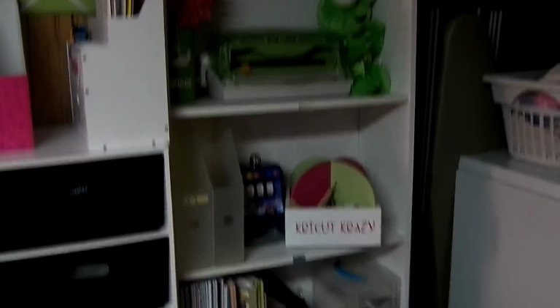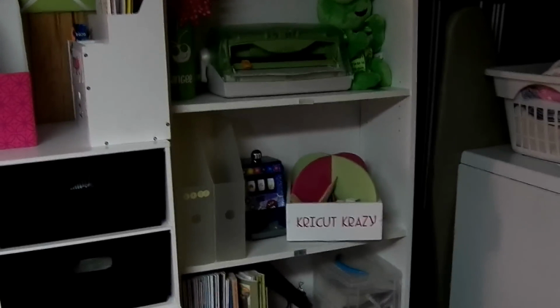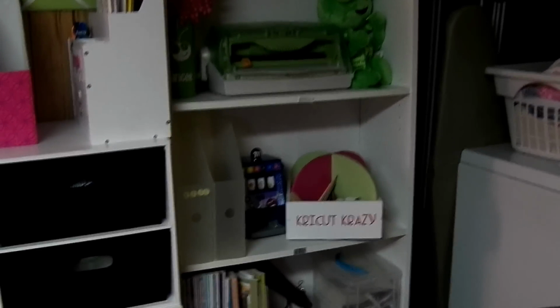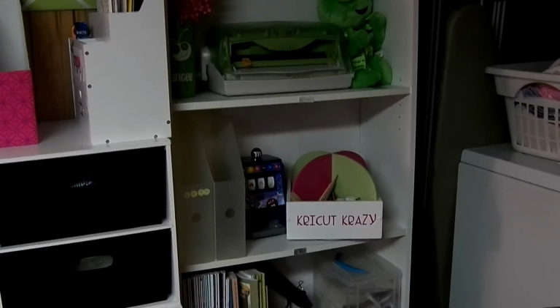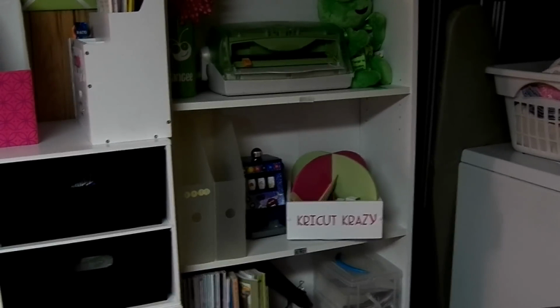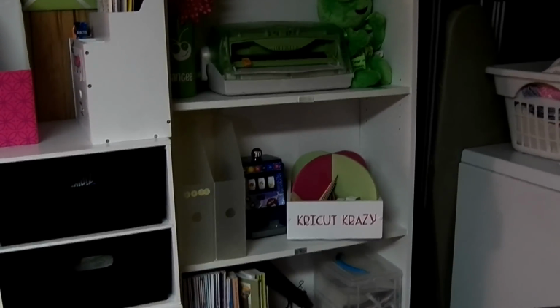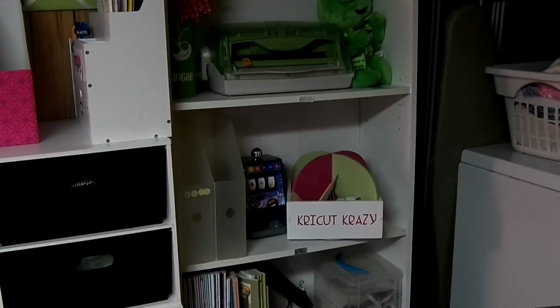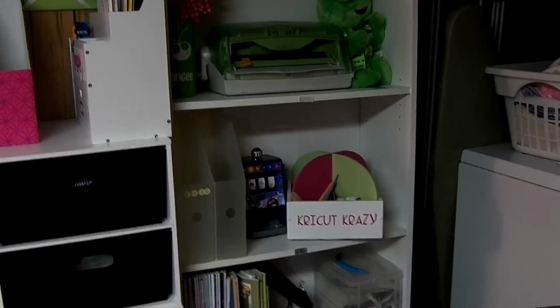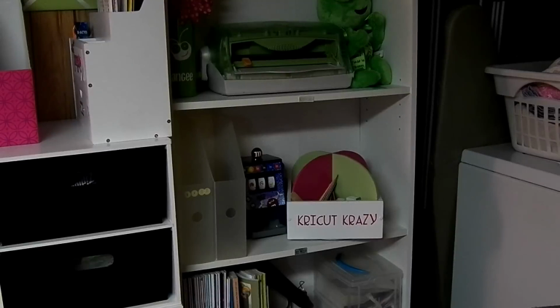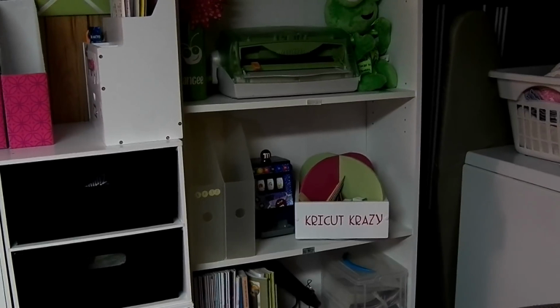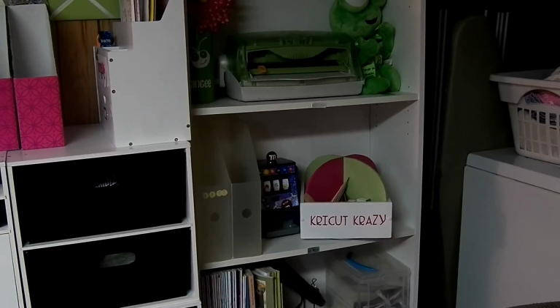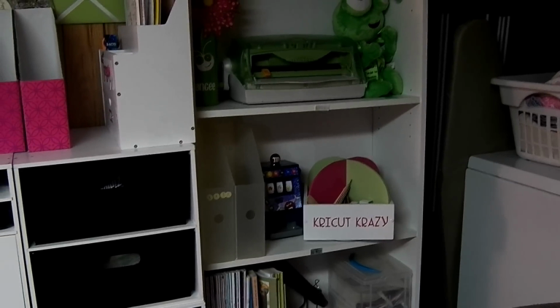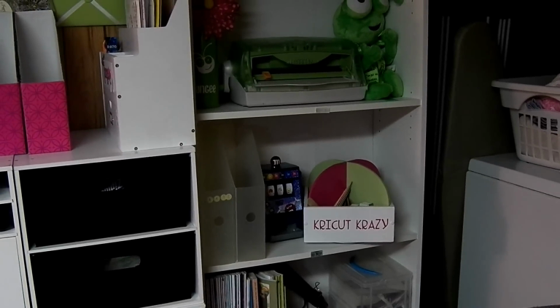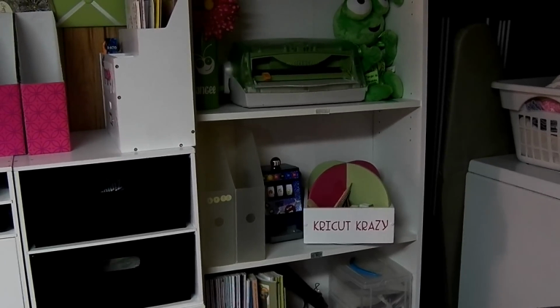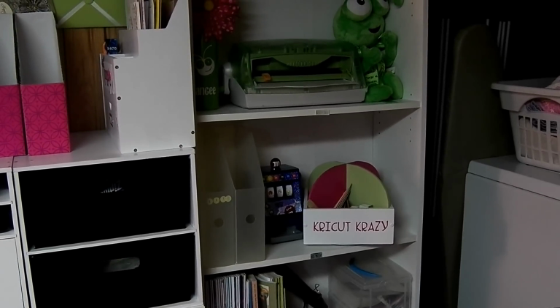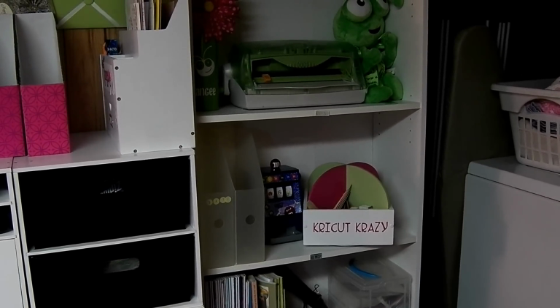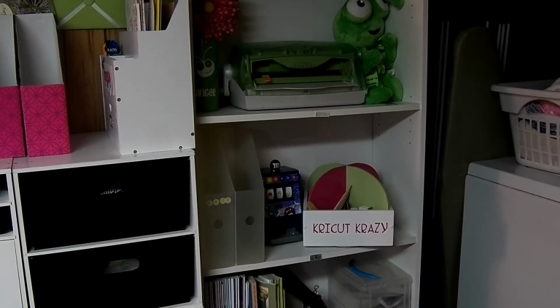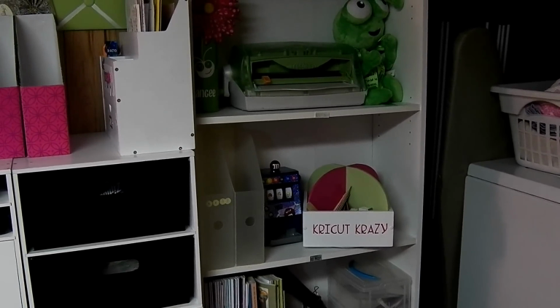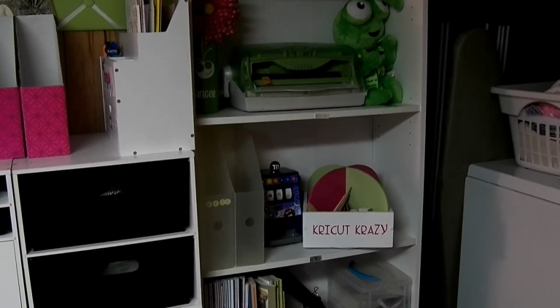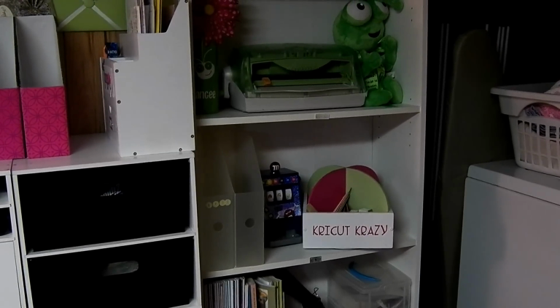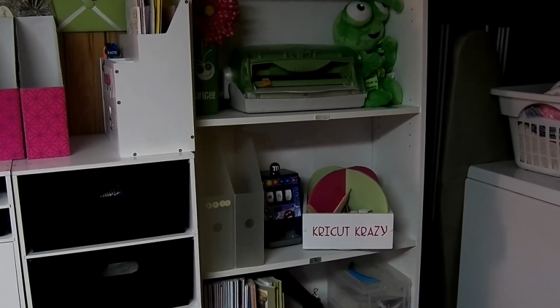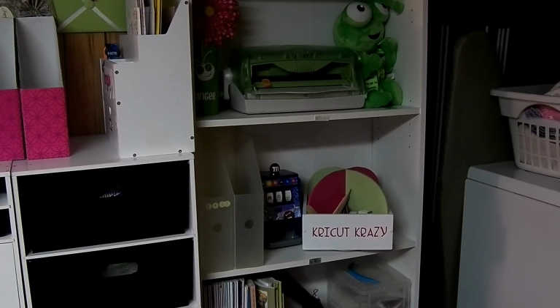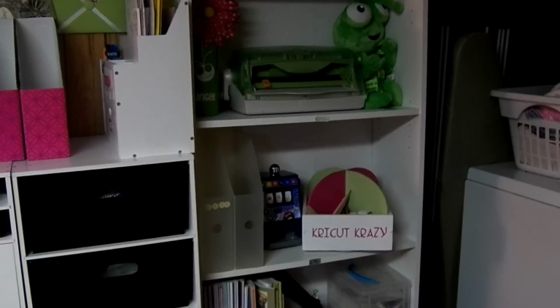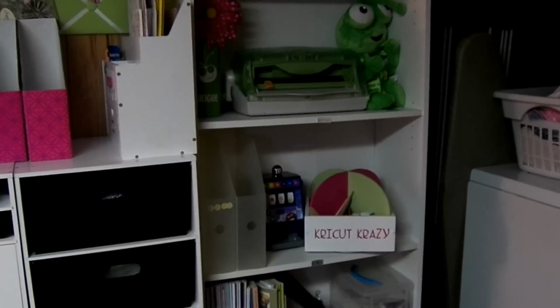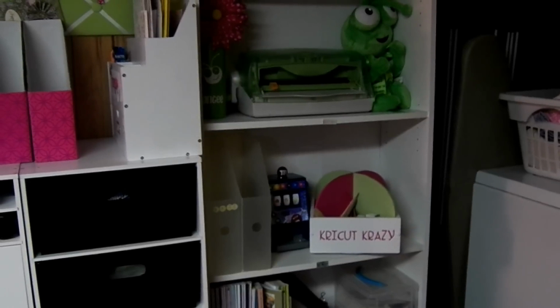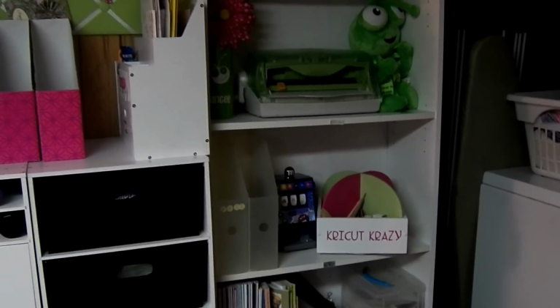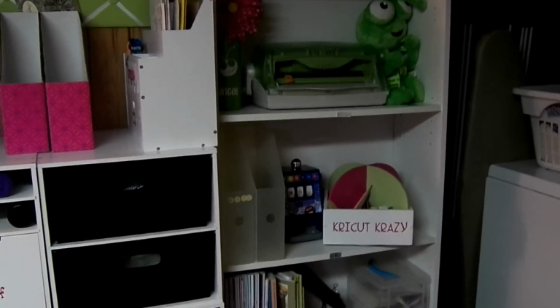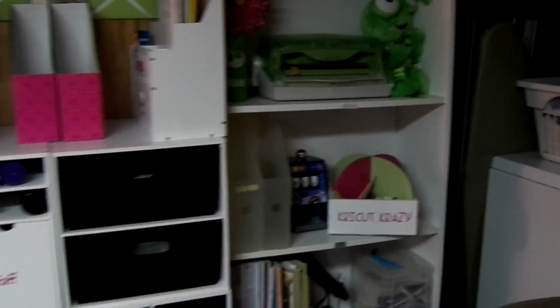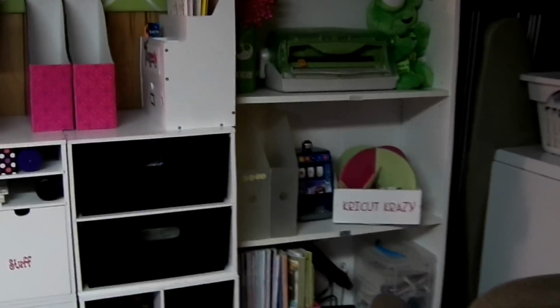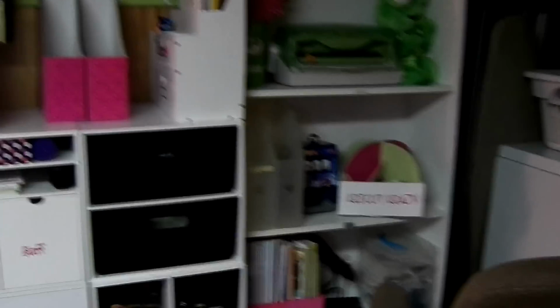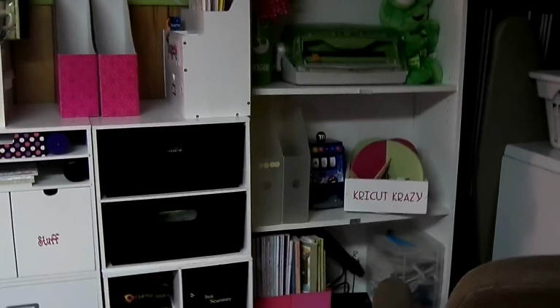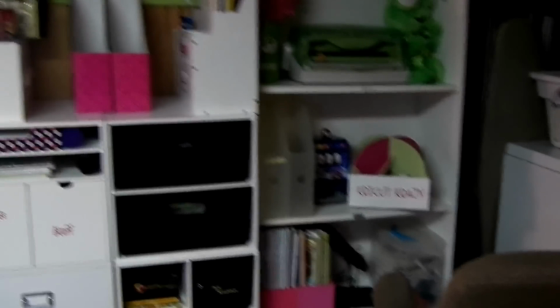Hey guys, this is Tangy from Cricket Crazy. I promised you a tour when I was finished my room and I'm going to give it to you even though I haven't finished labeling everything. Let's start over here.